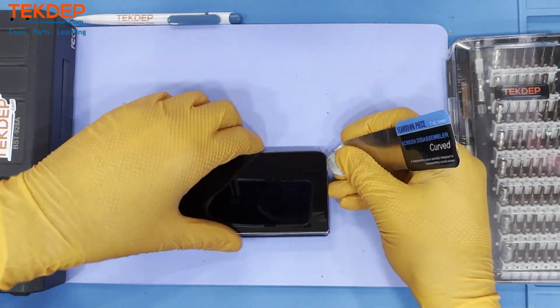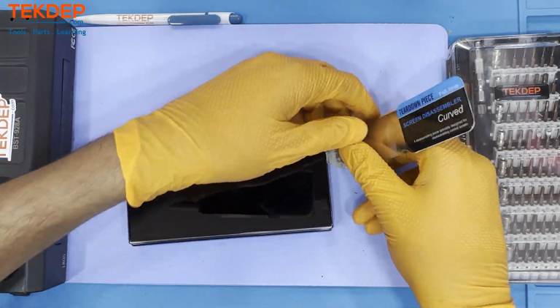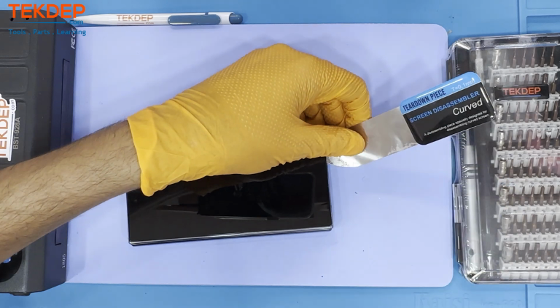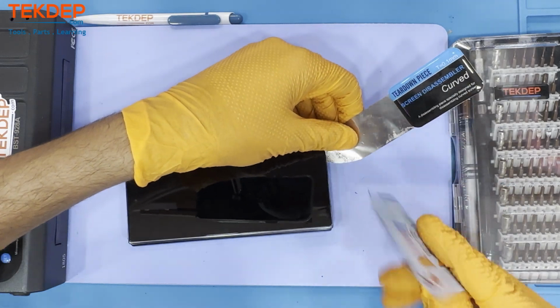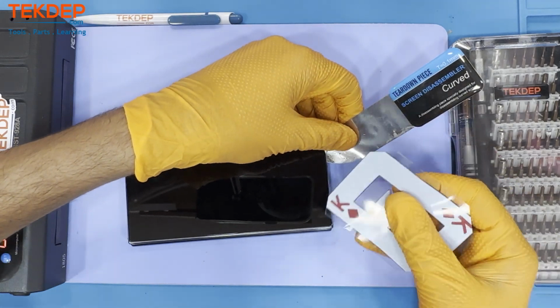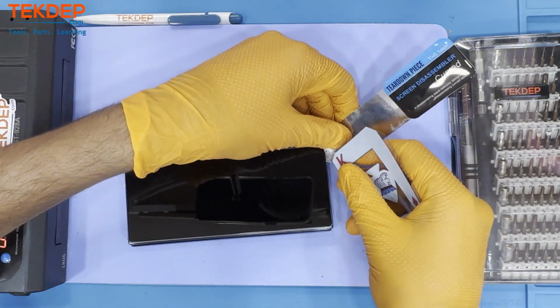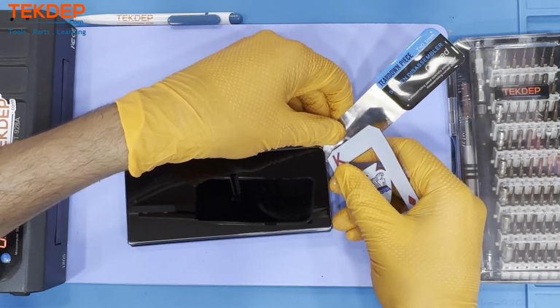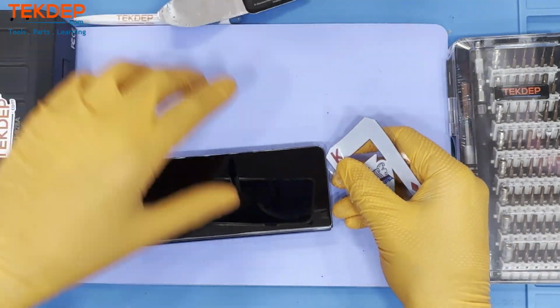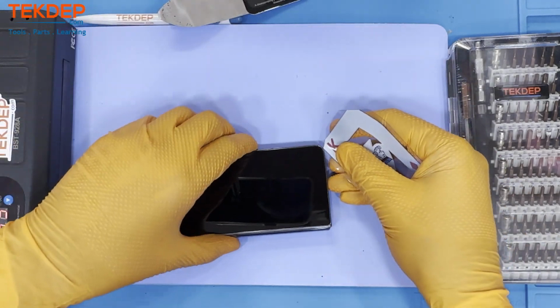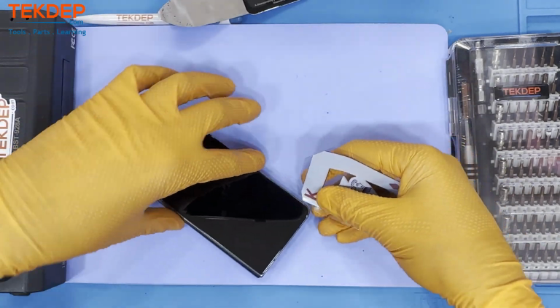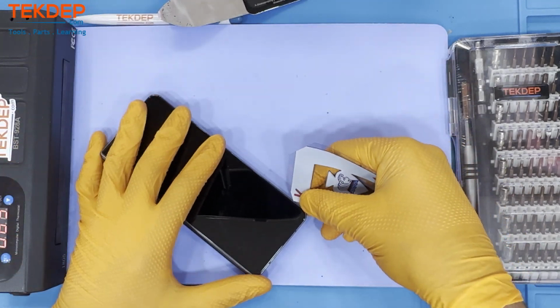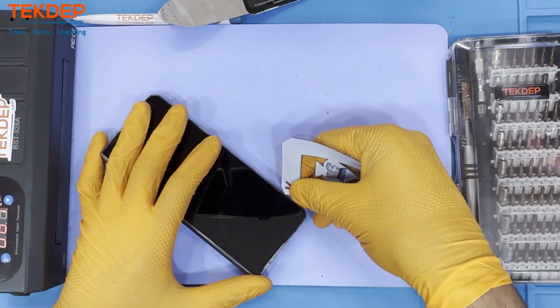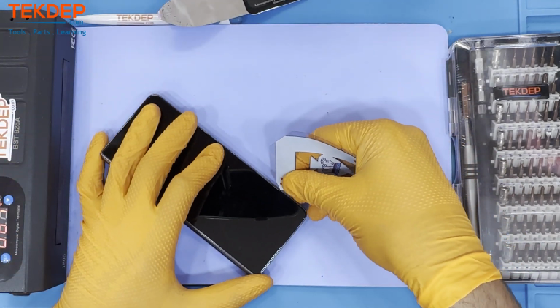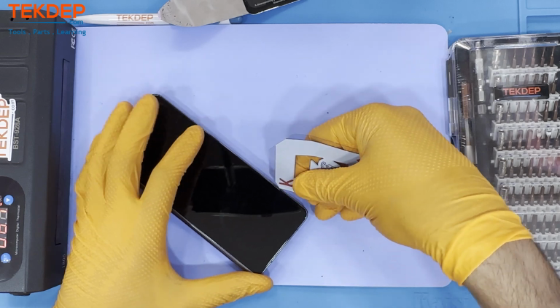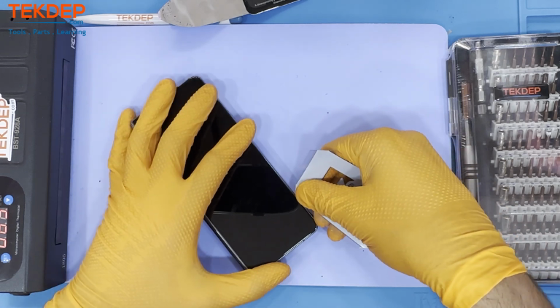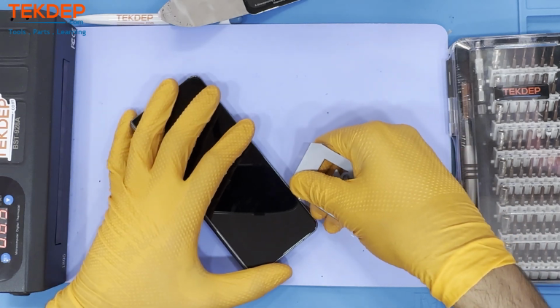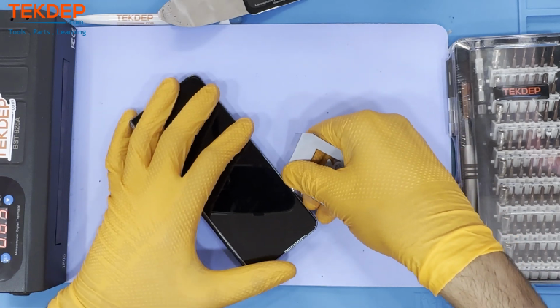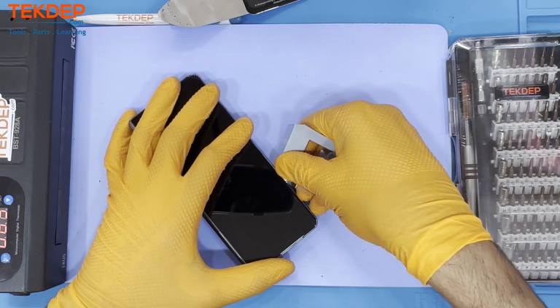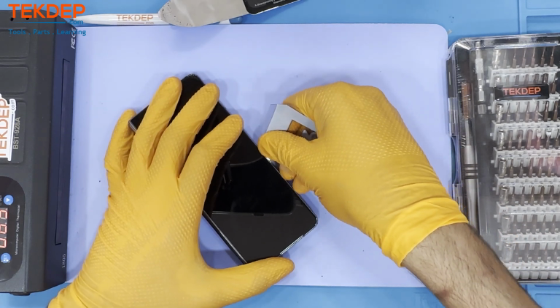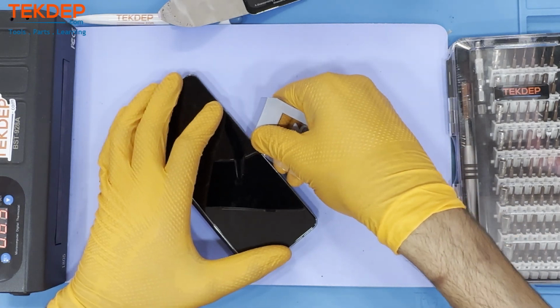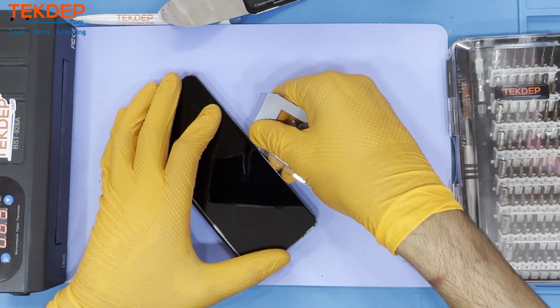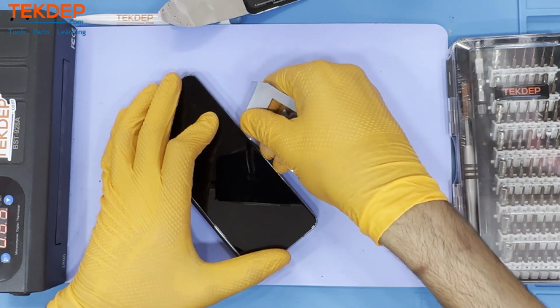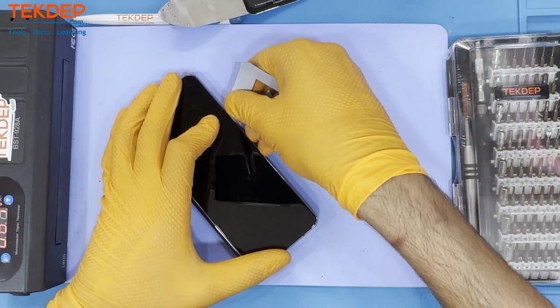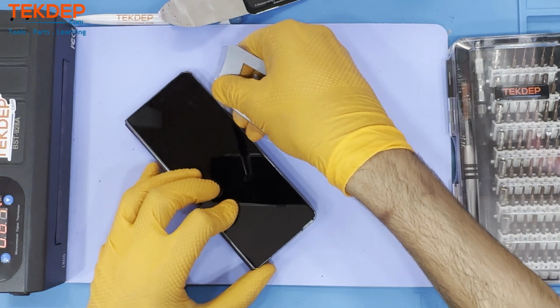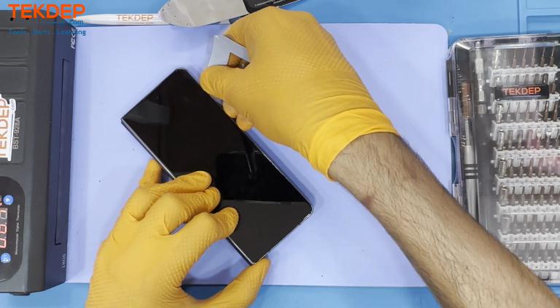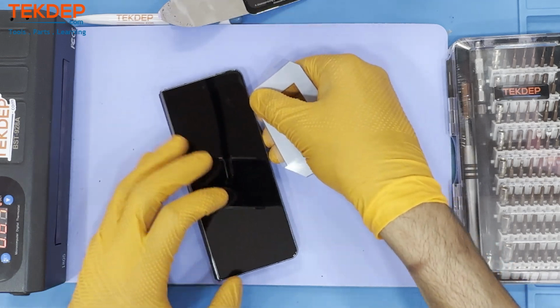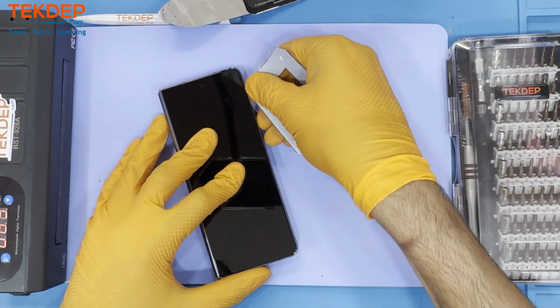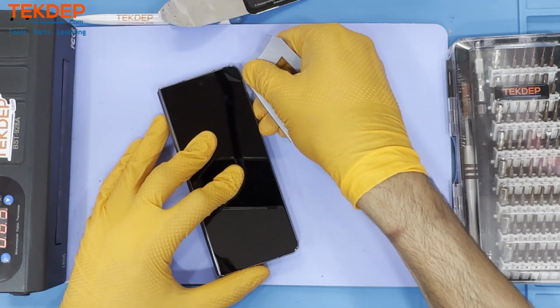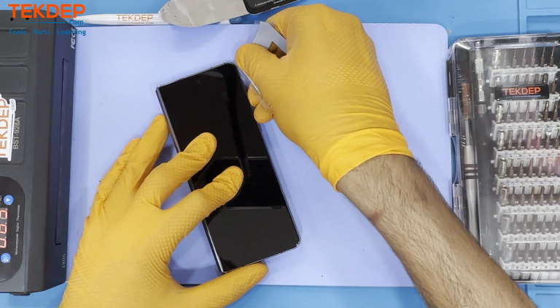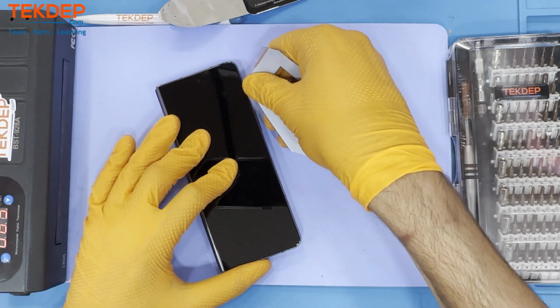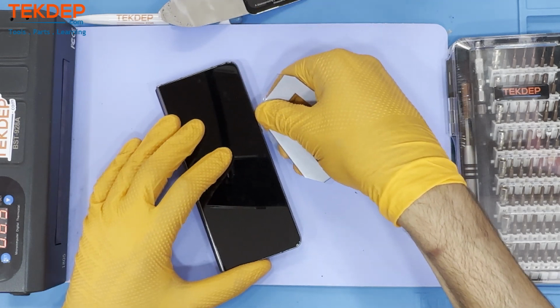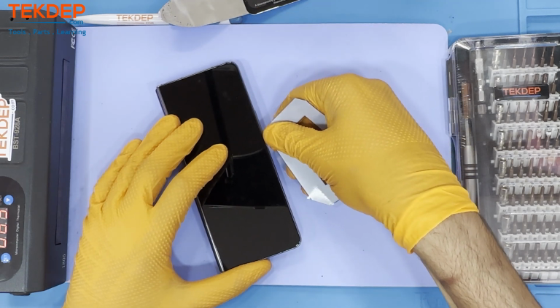A plastic card or a curved screen disassembler comes in handy. It will have enough flexibility to reach and cut the adhesive smoothly. Always try to add alcohol as you go along — rinse and repeat until you extract all the glue from the outer screen.